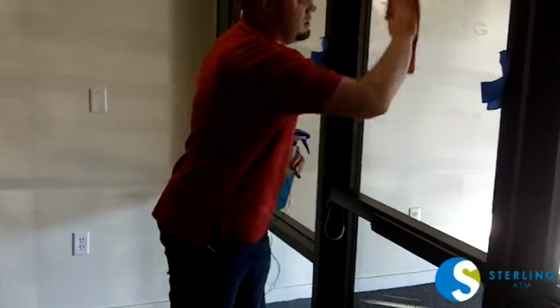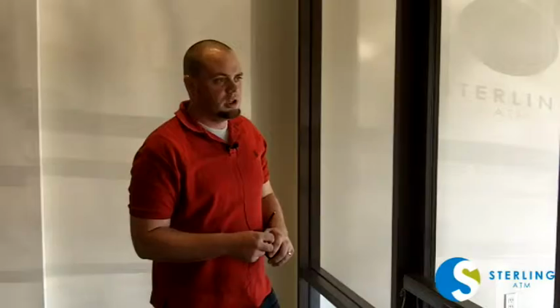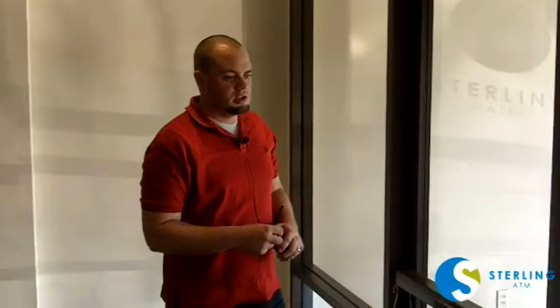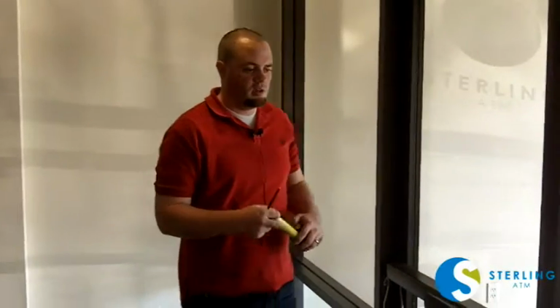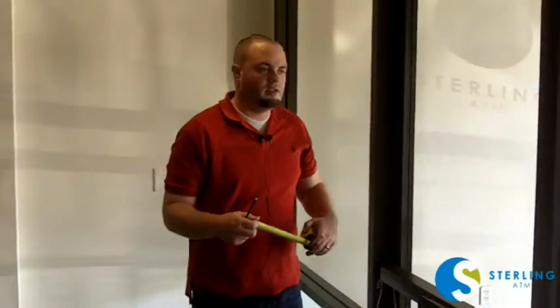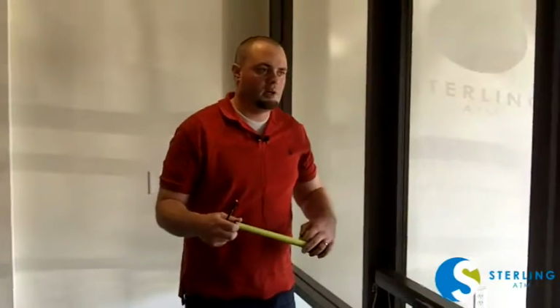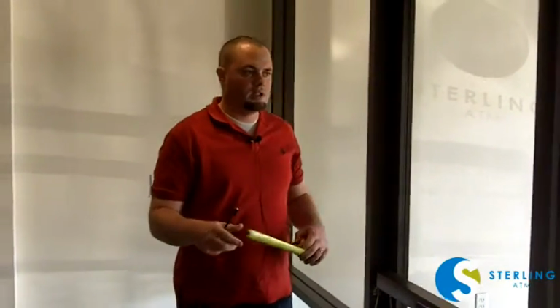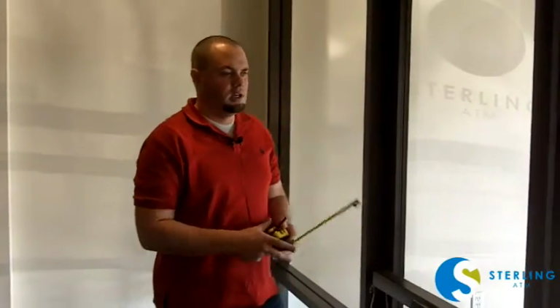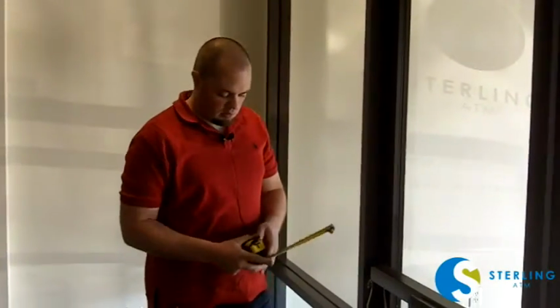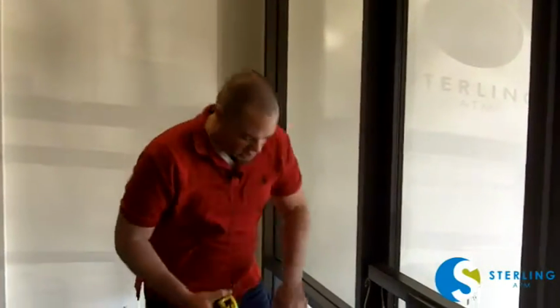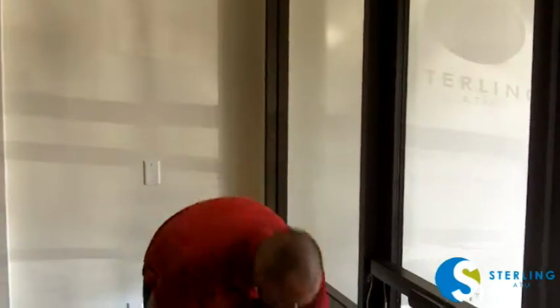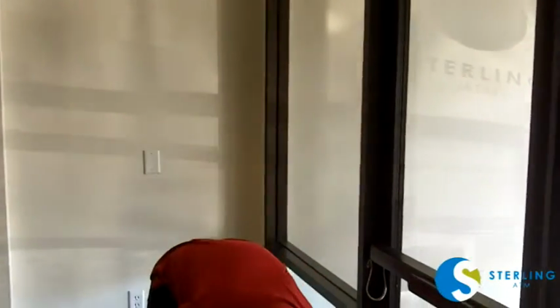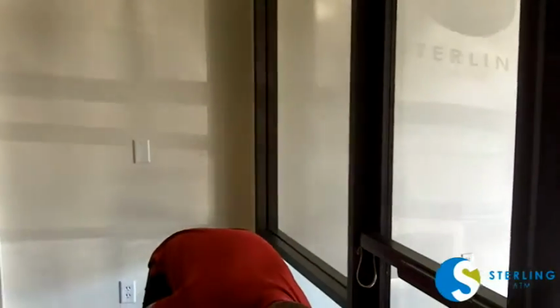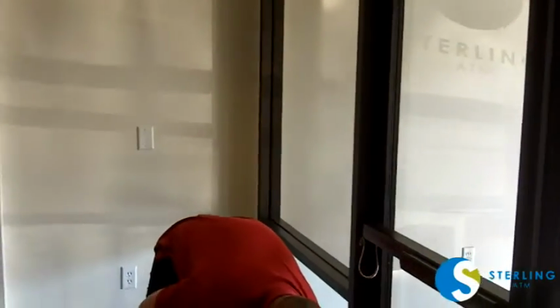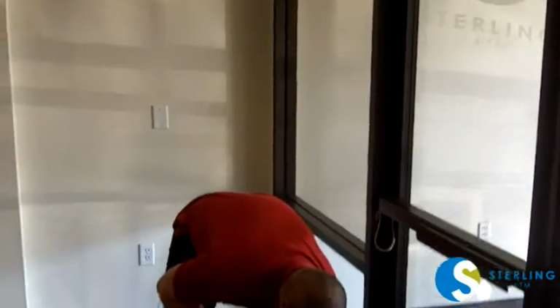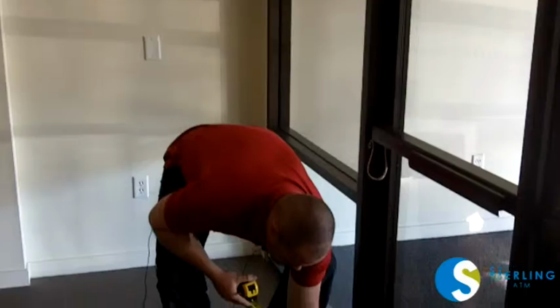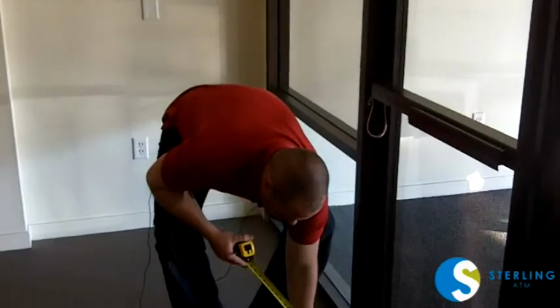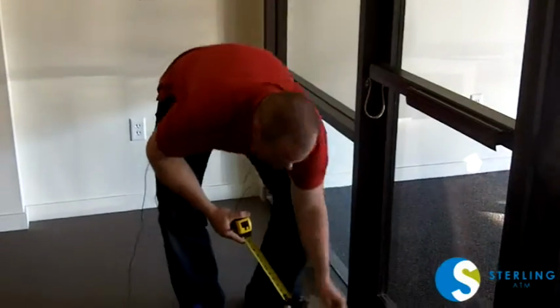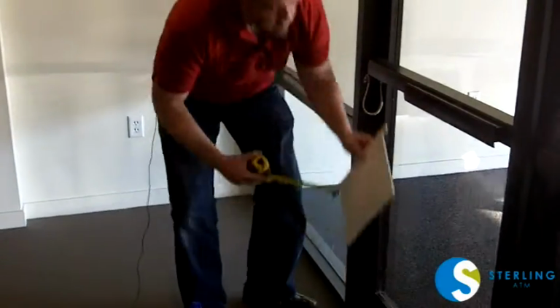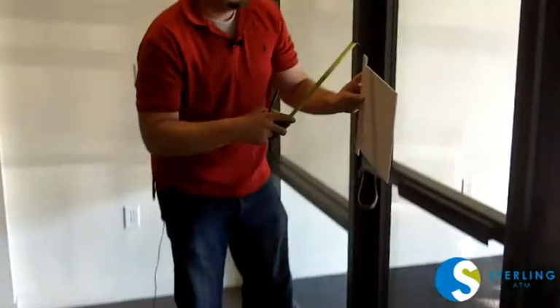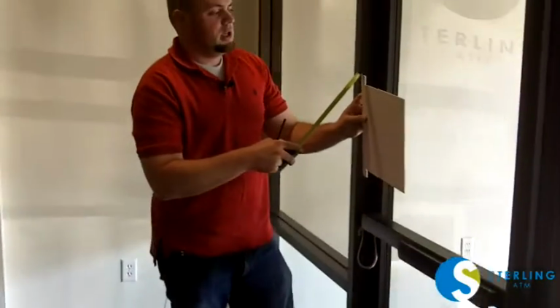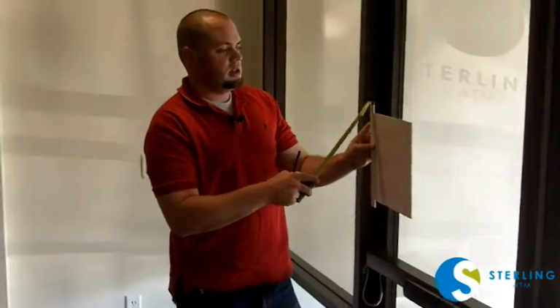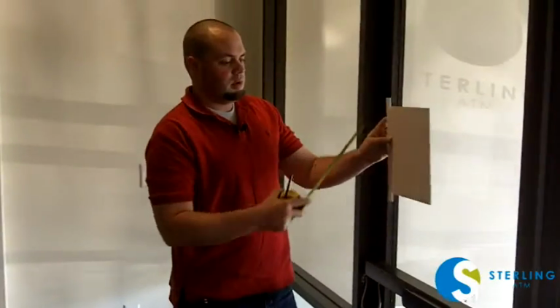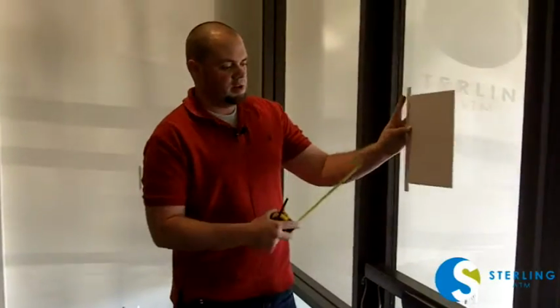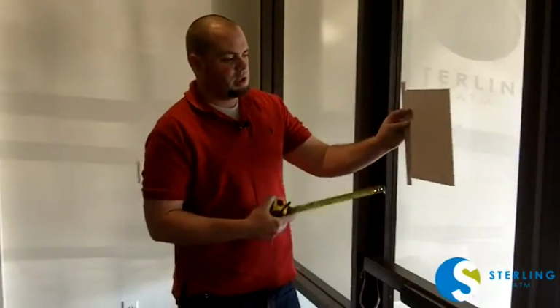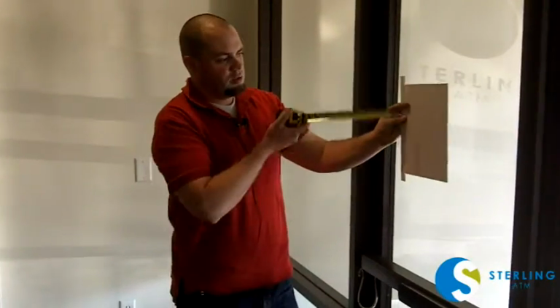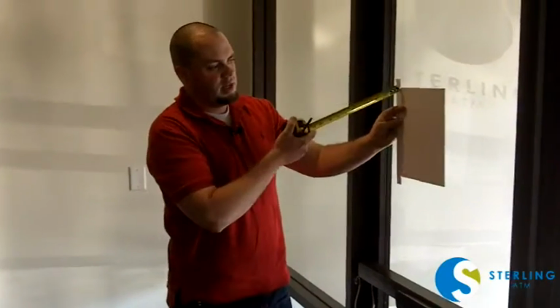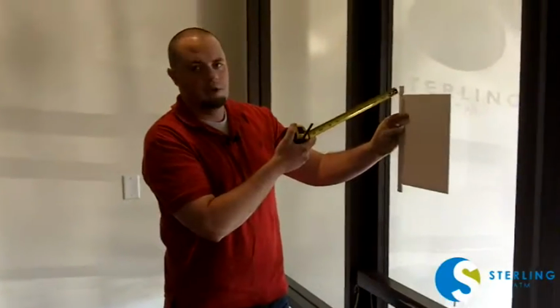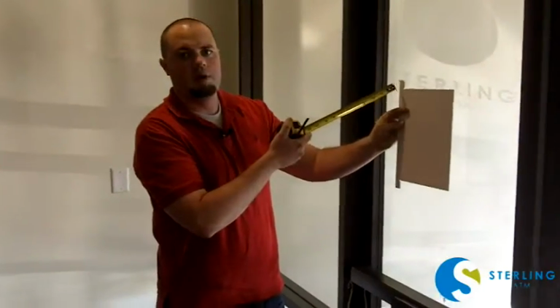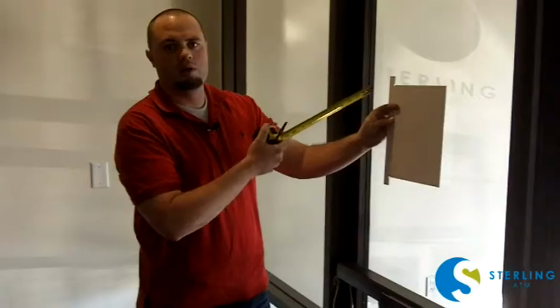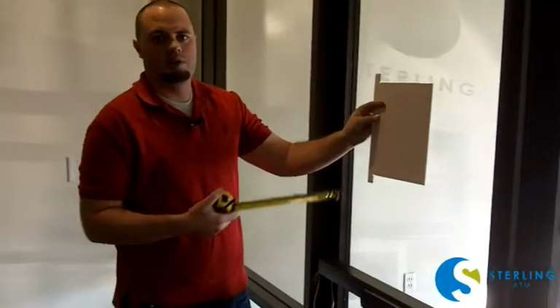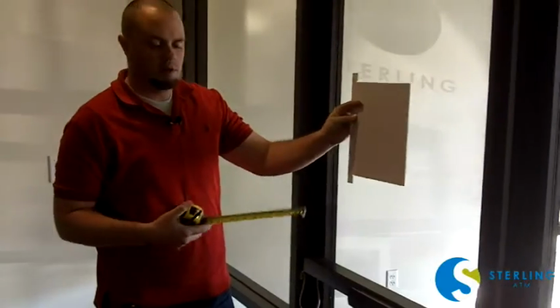When you're installing, you want the top of the template to be where your finished product will sit — you want that to be about three-quarters up the window.